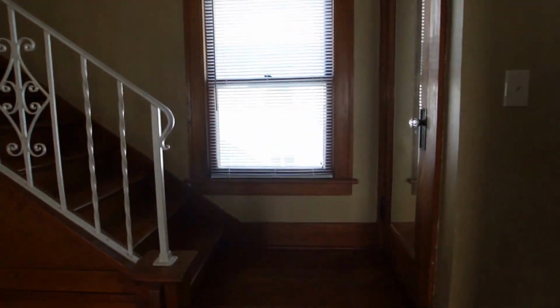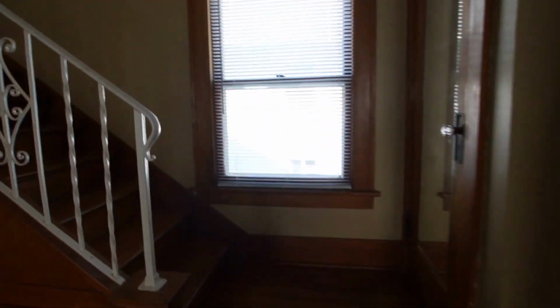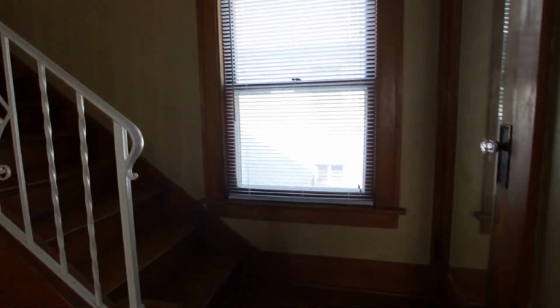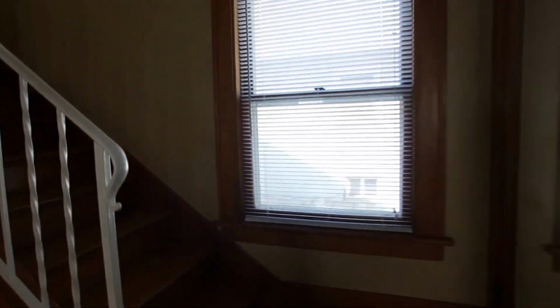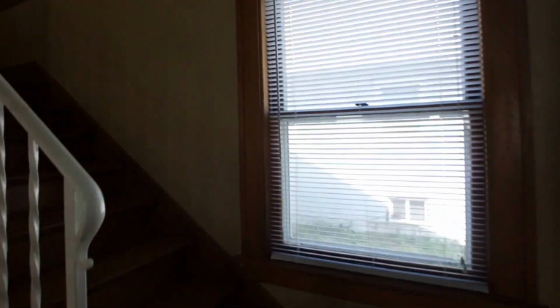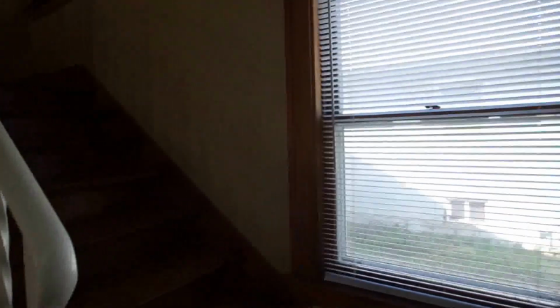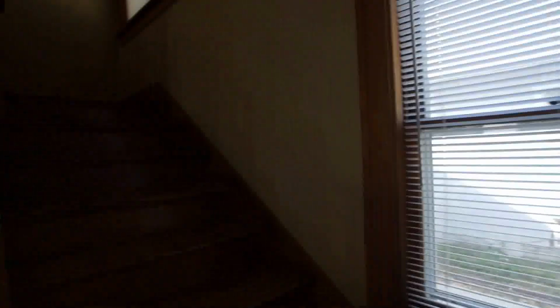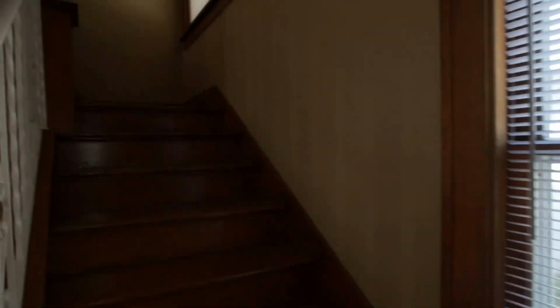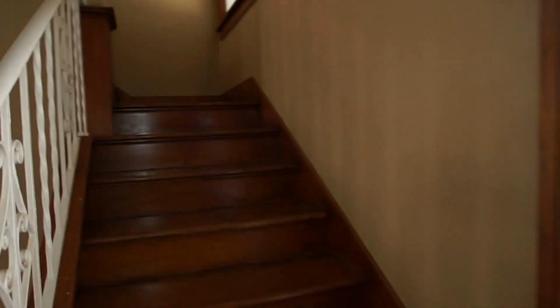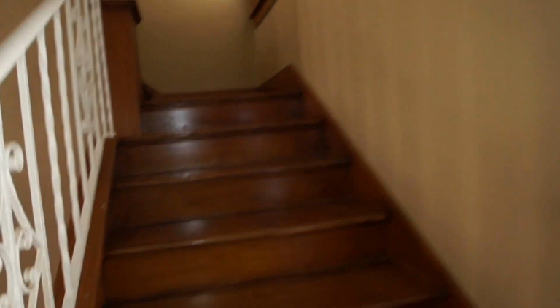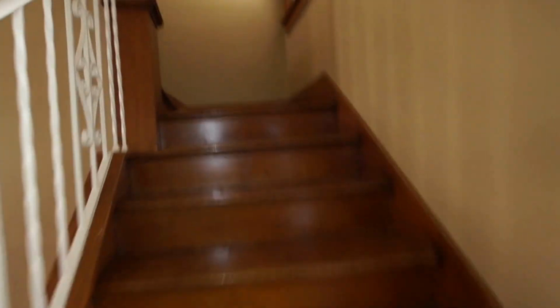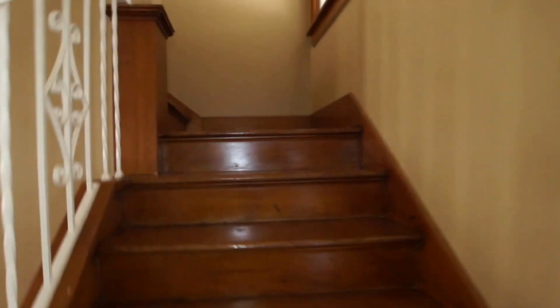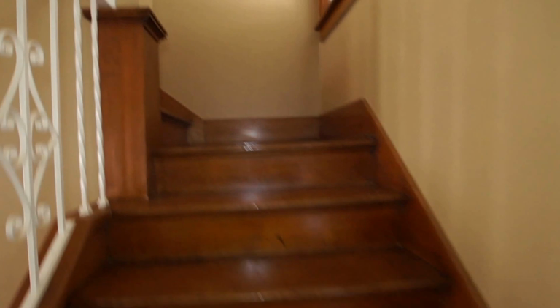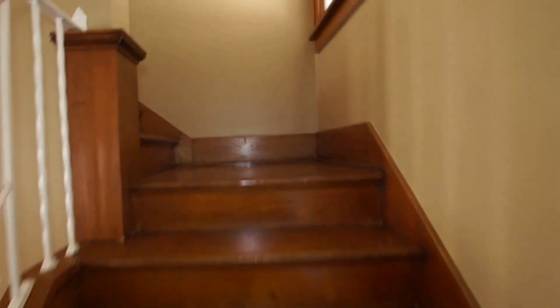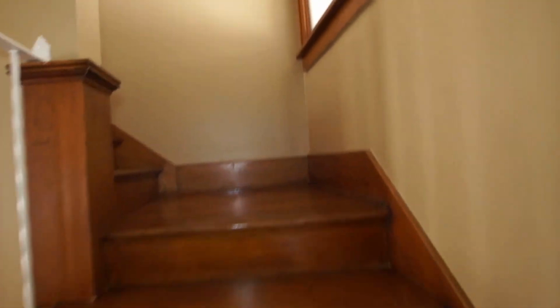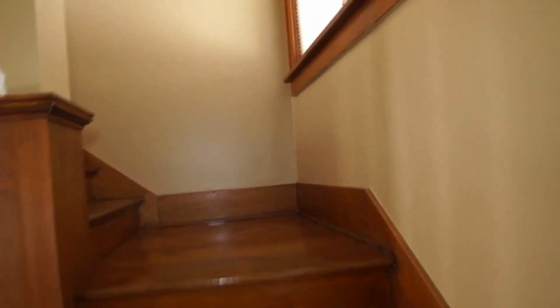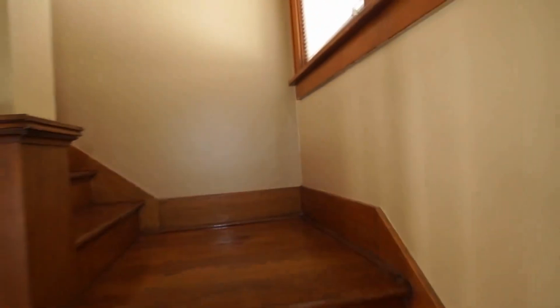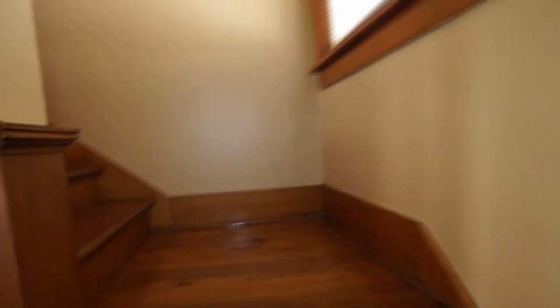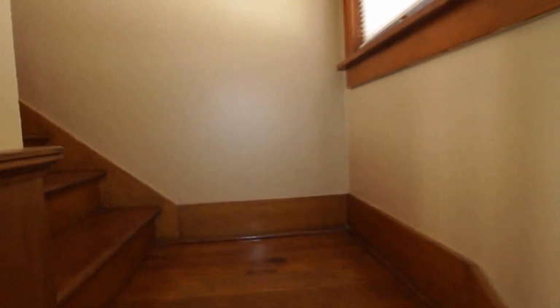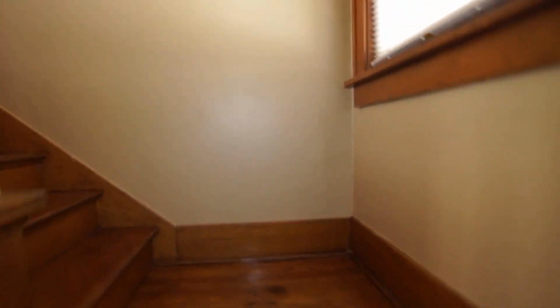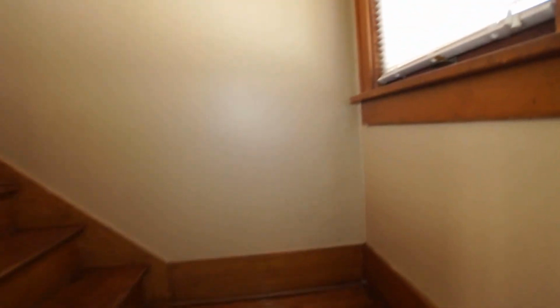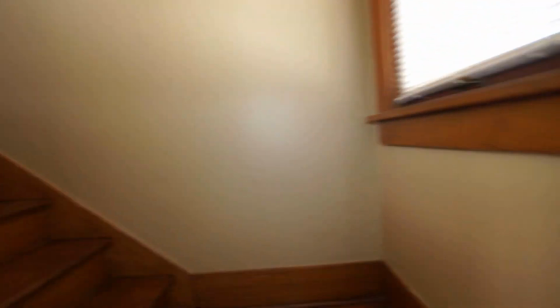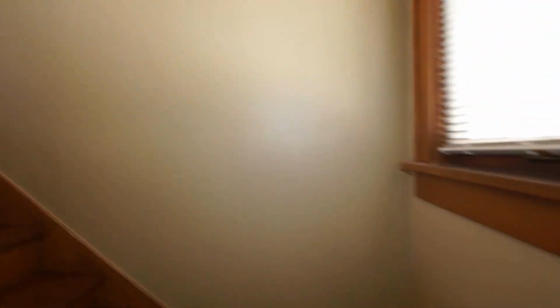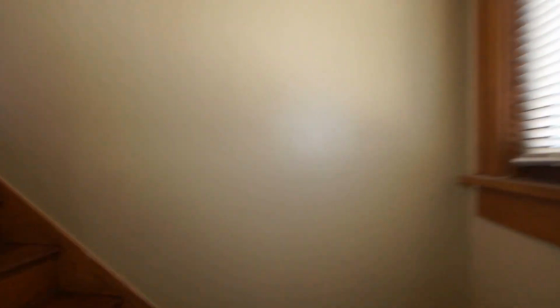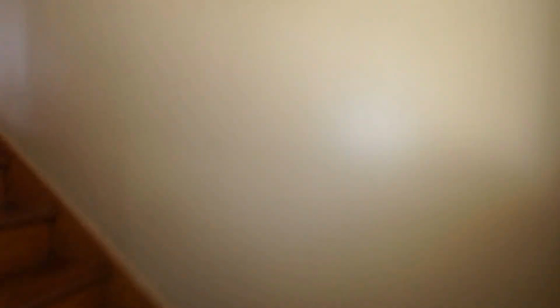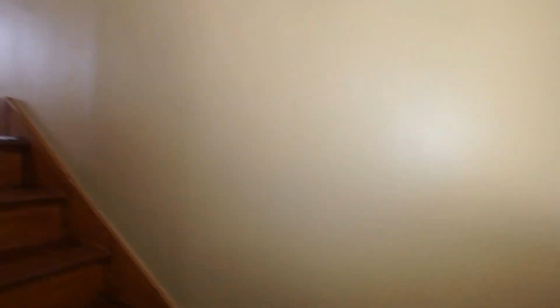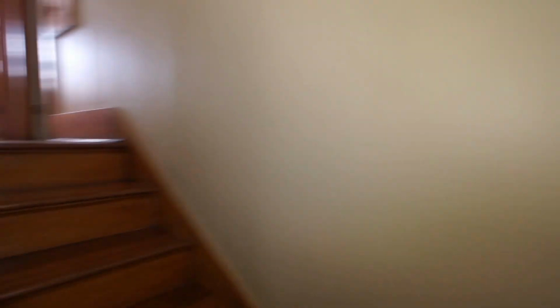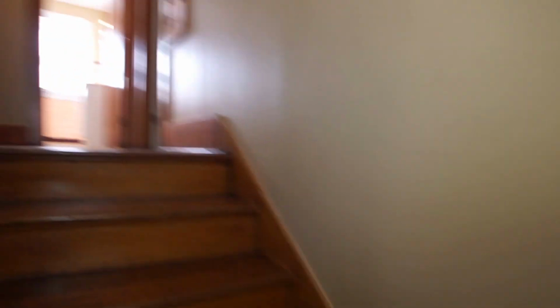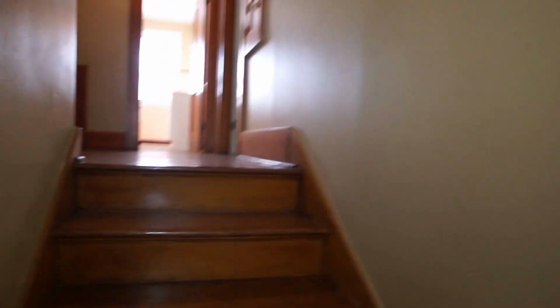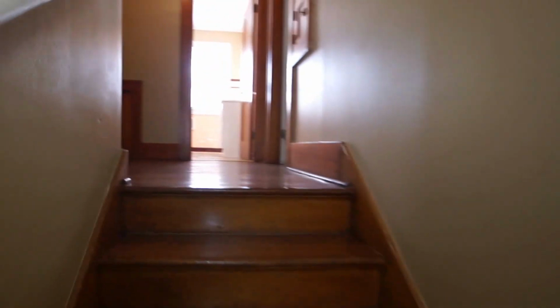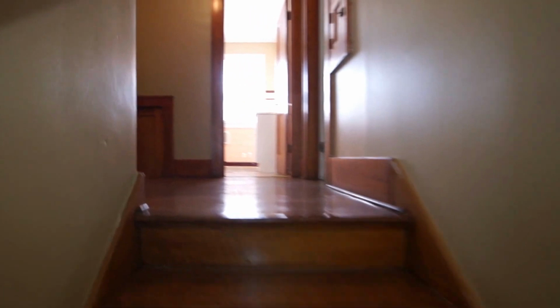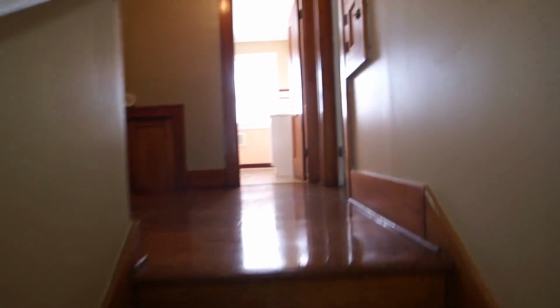It's a very spacious home with lots of original woodwork and tons of character. There are only two bedrooms up here on the second floor, so they're a nice size.